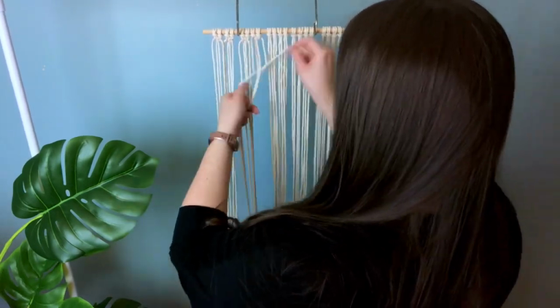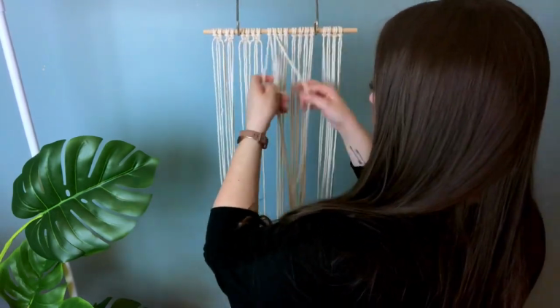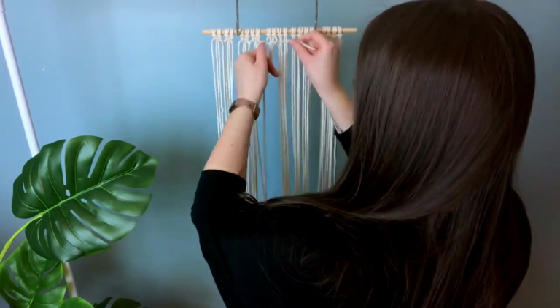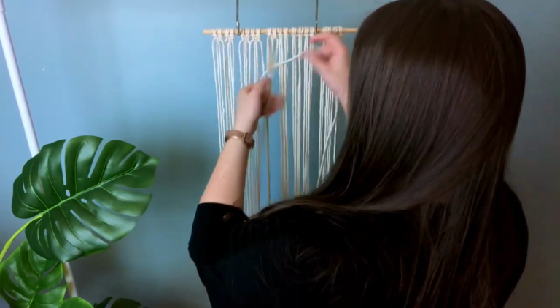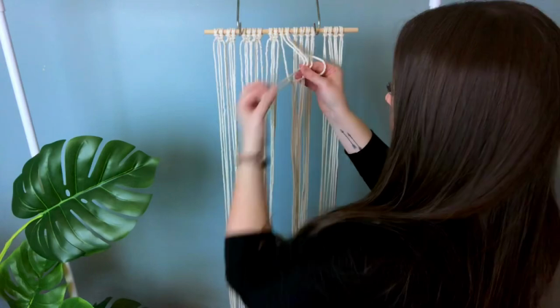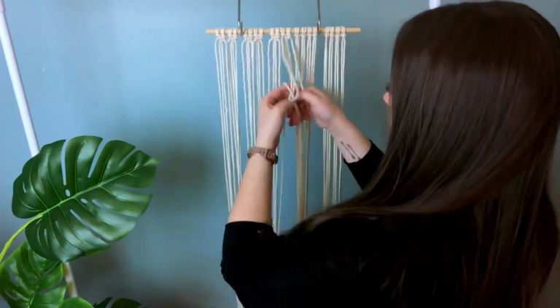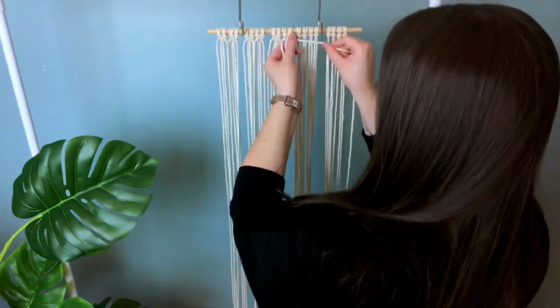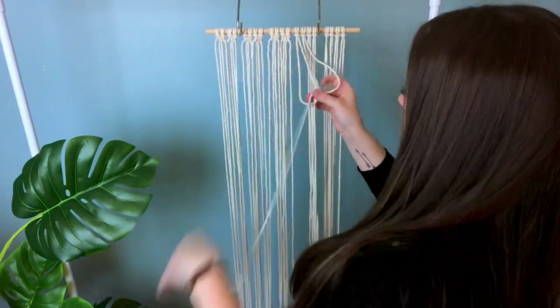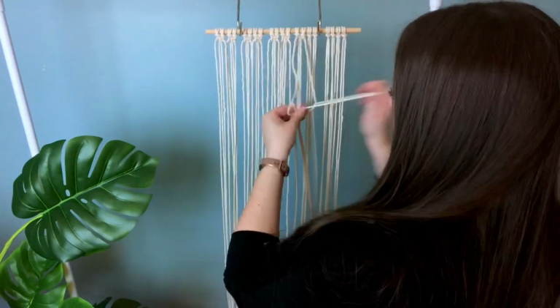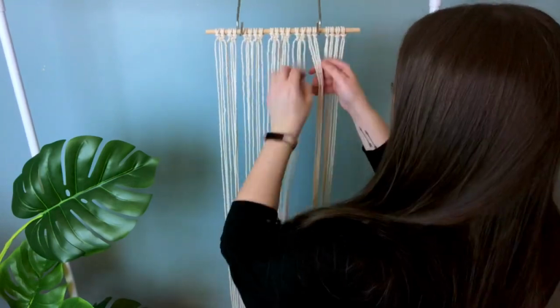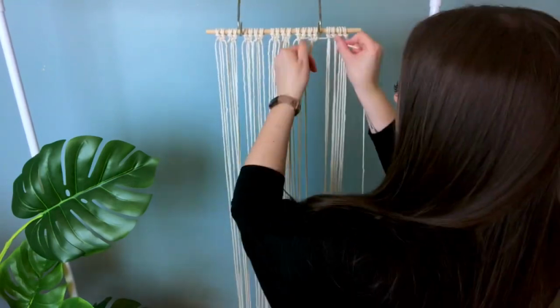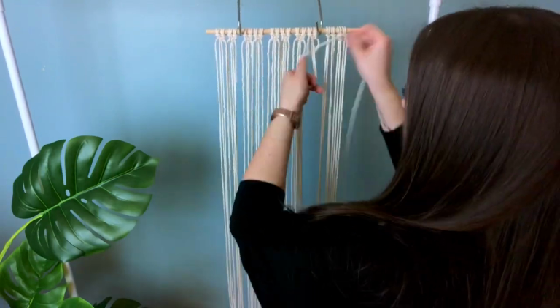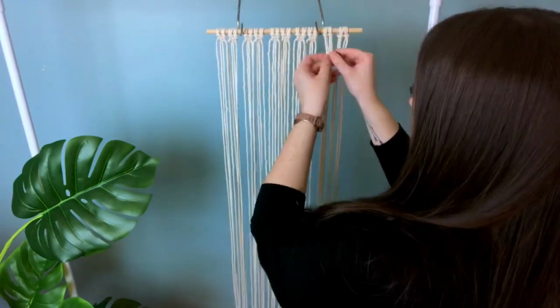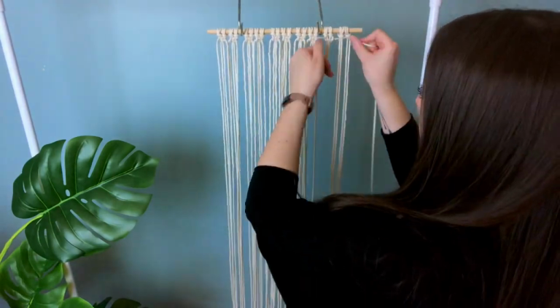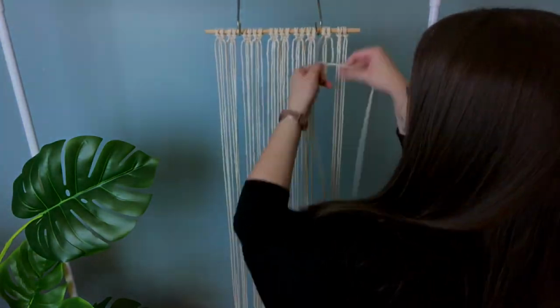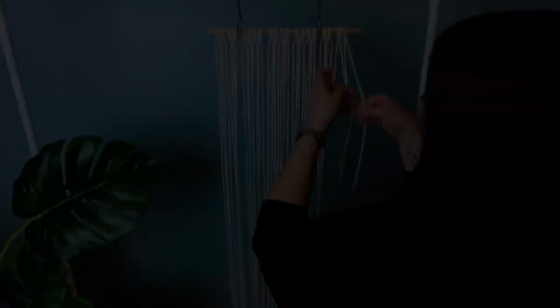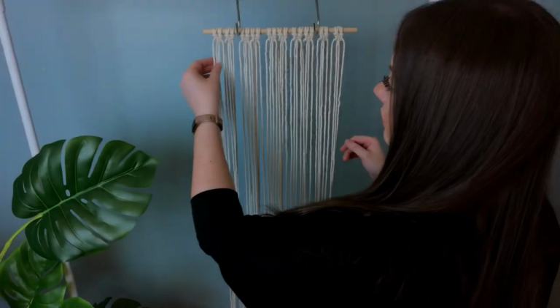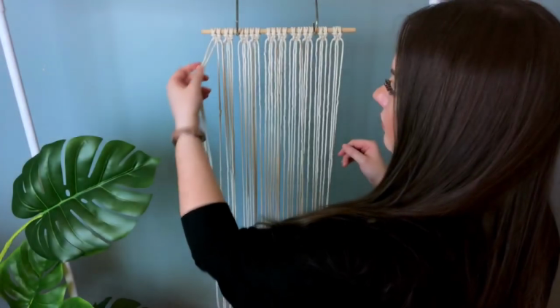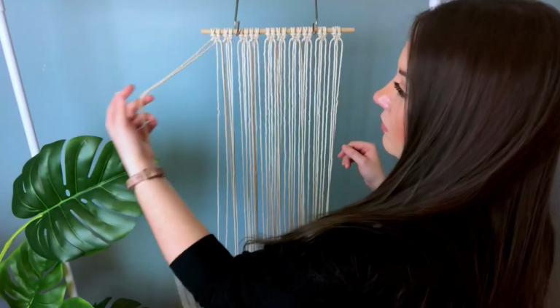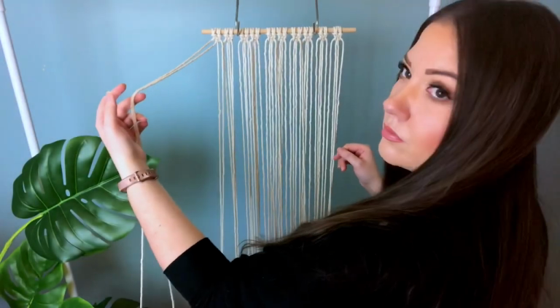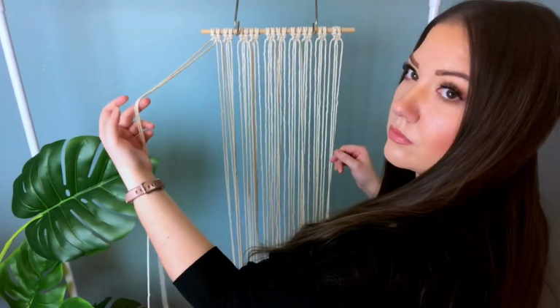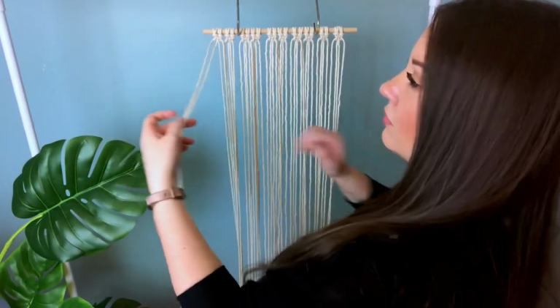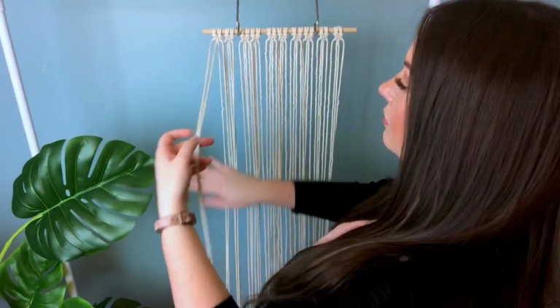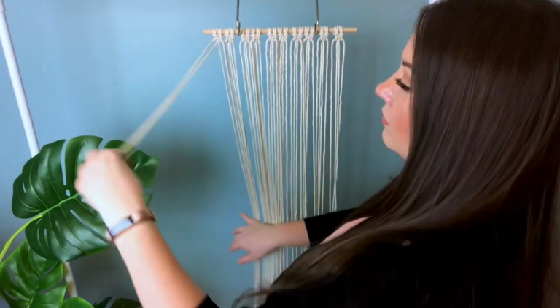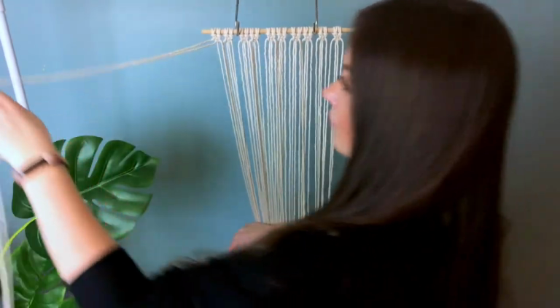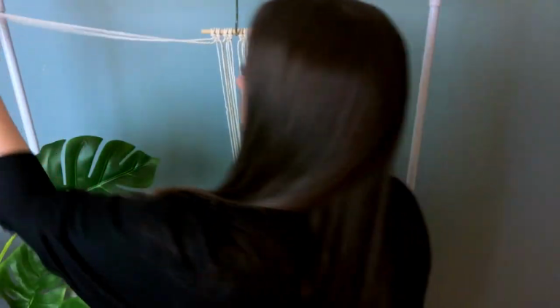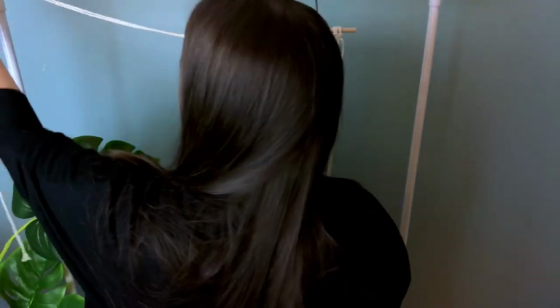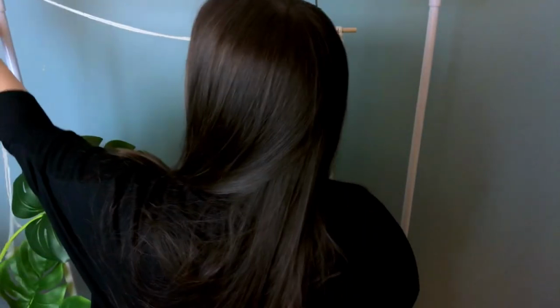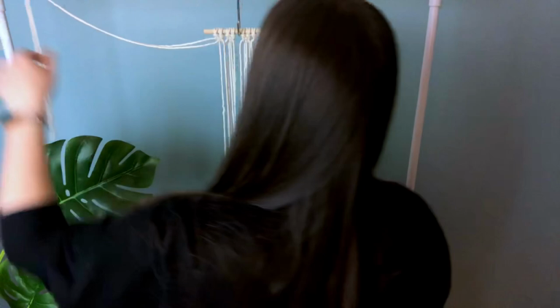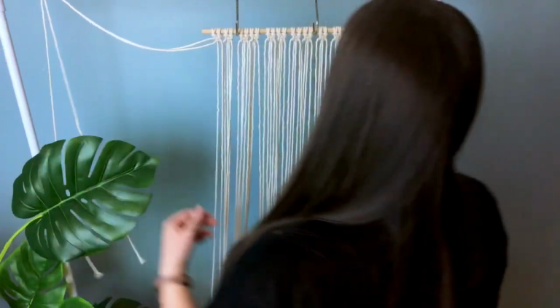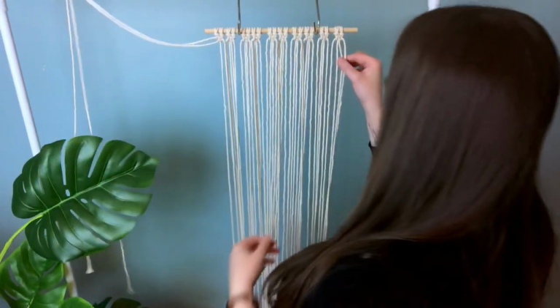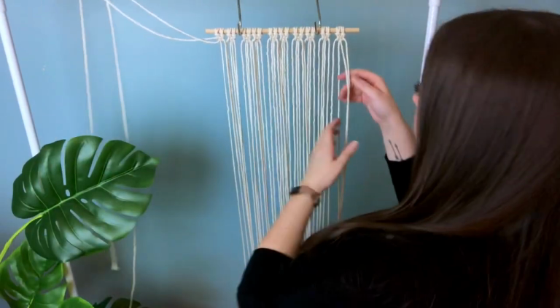So let's motor on ahead and I'll show you what to do next. You may find it easier to remove the first two cords and the very last two cords to keep them out of your way.